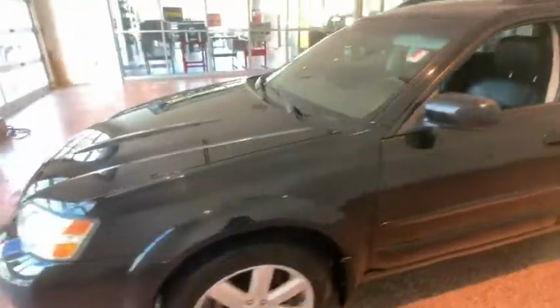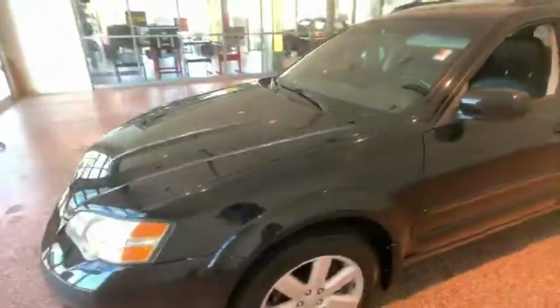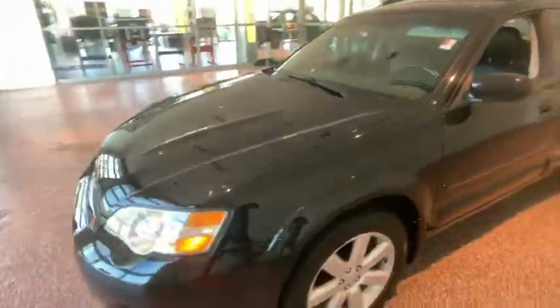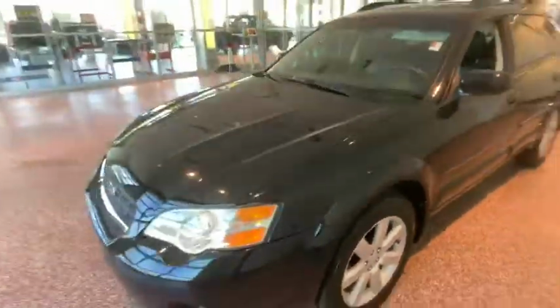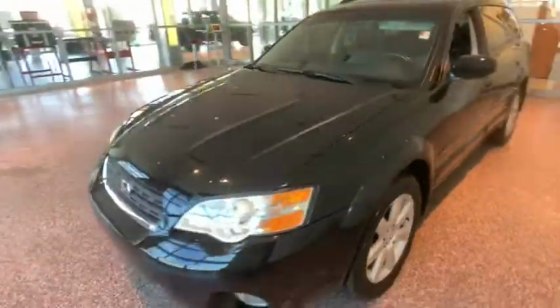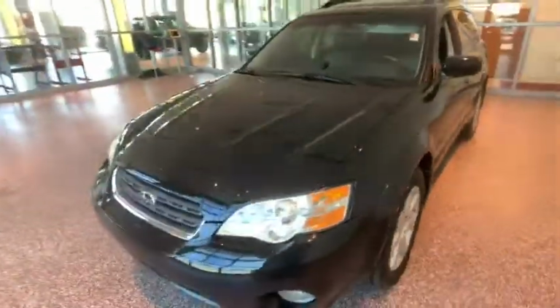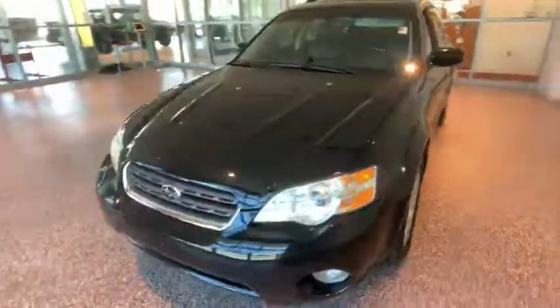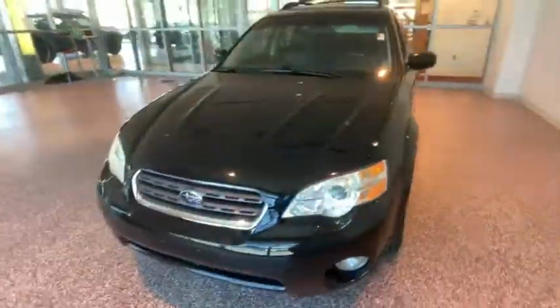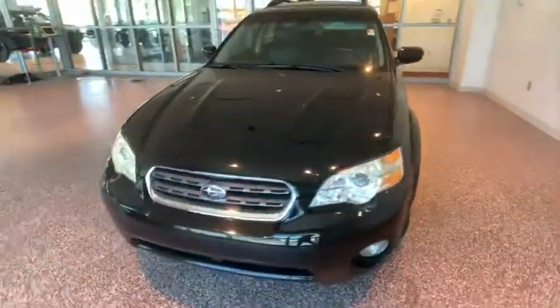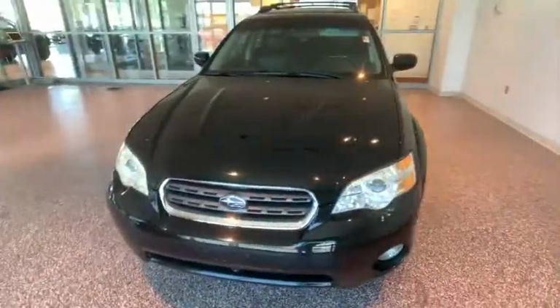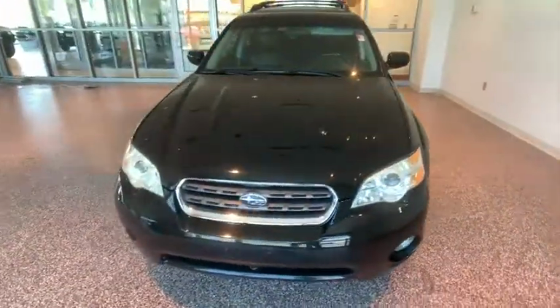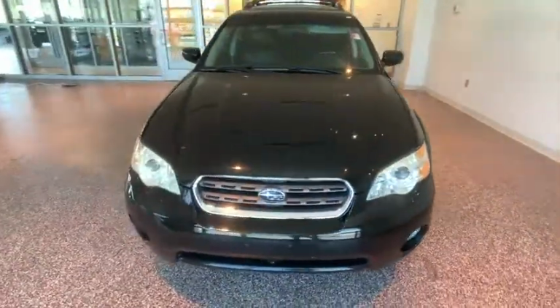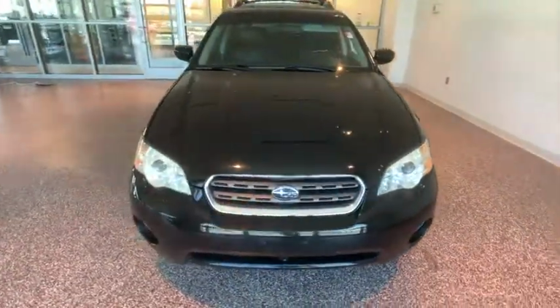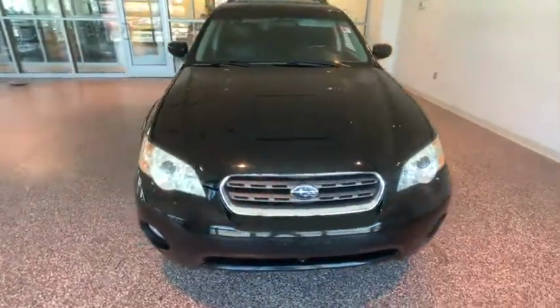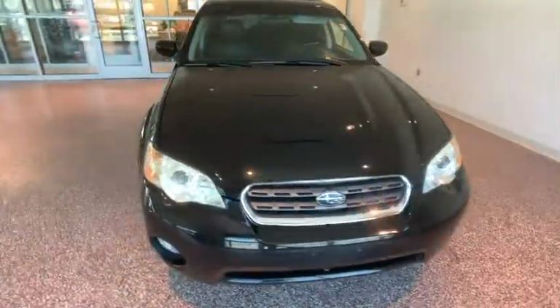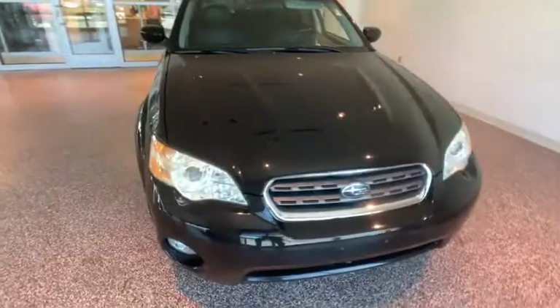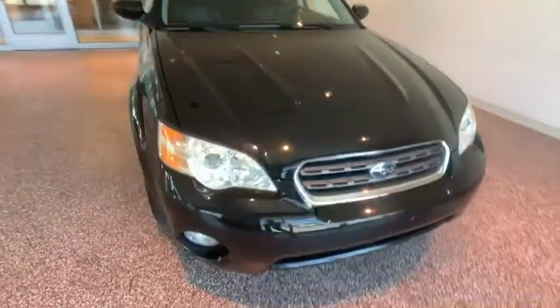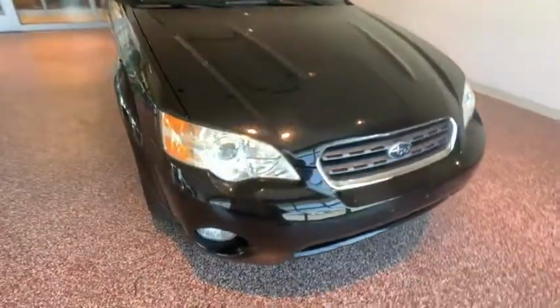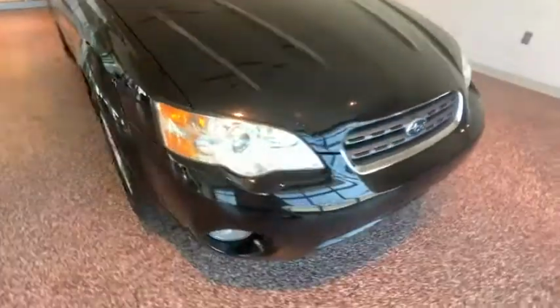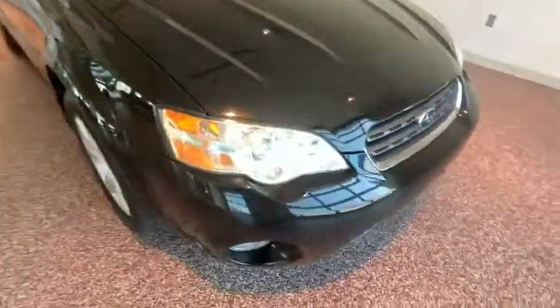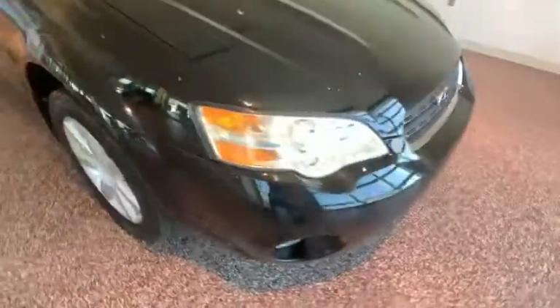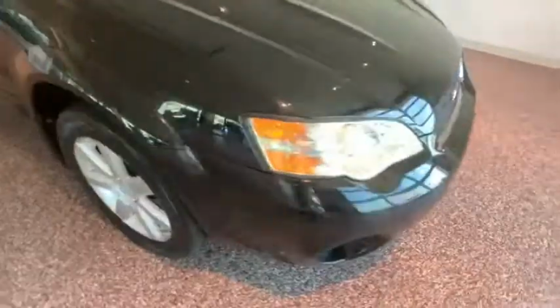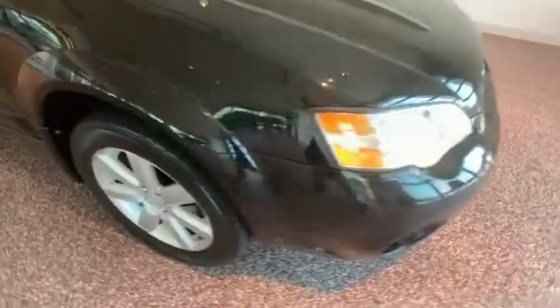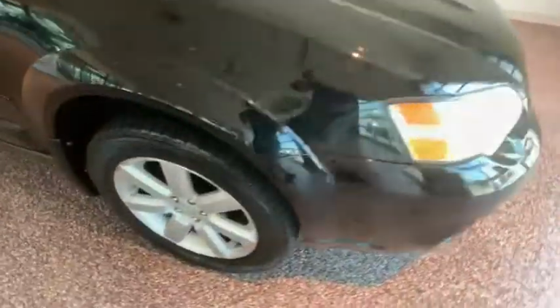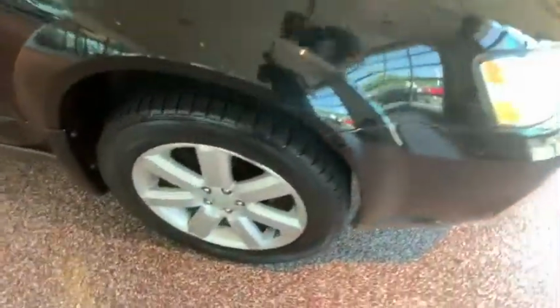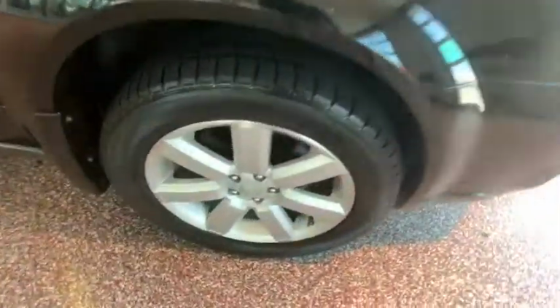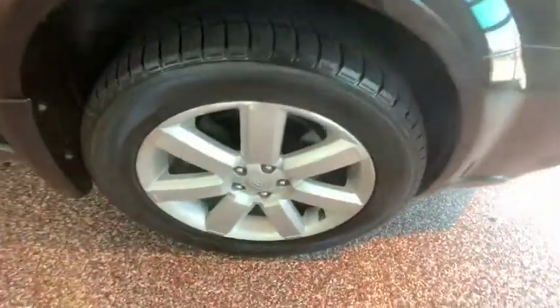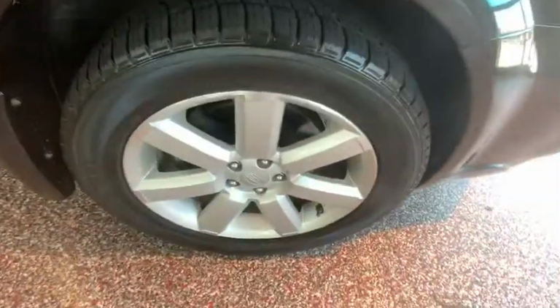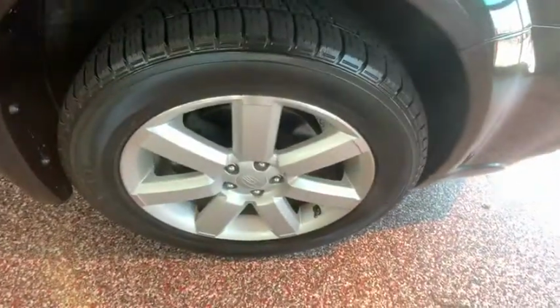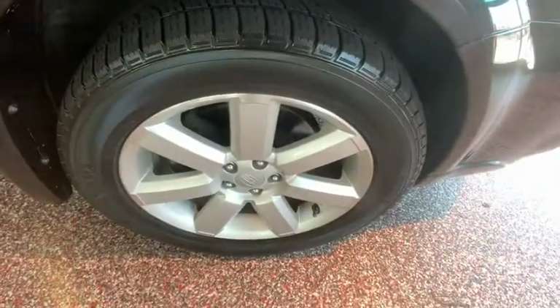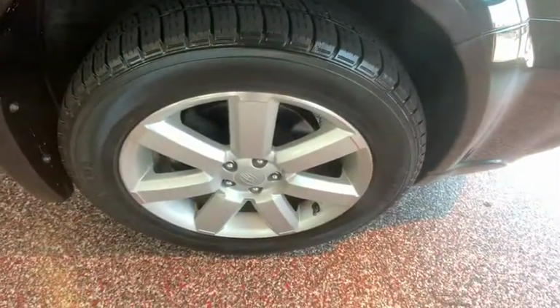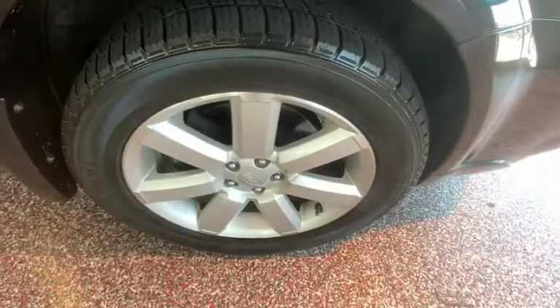Panic alarm, remote keyless entry, power moonroof, driver vanity mirror, front bucket seats, front reading lamps. Come take a test drive today.